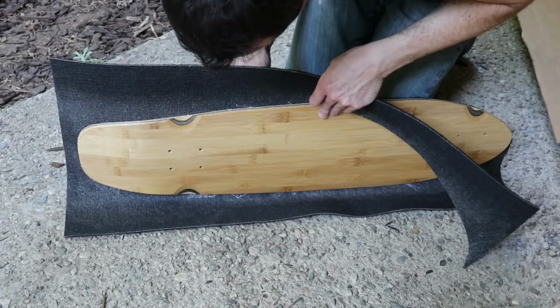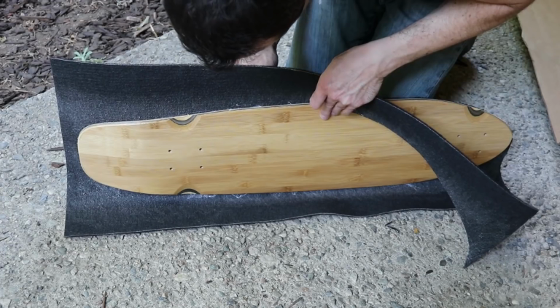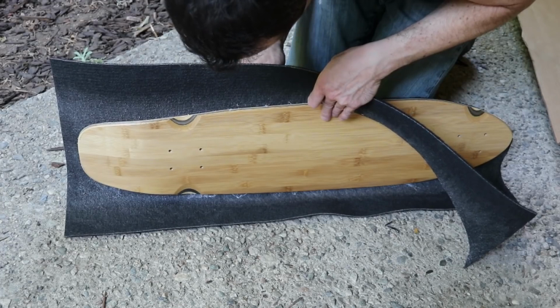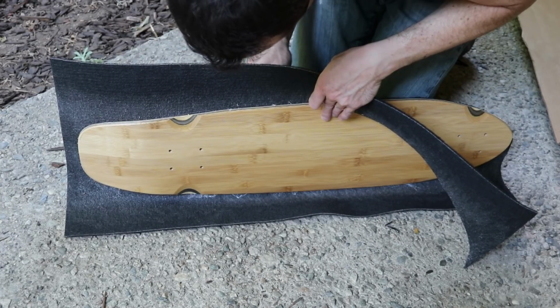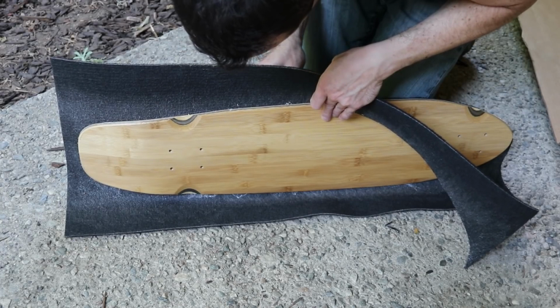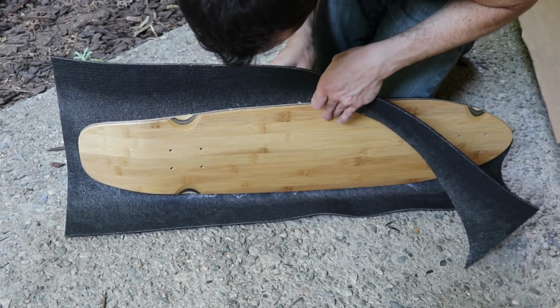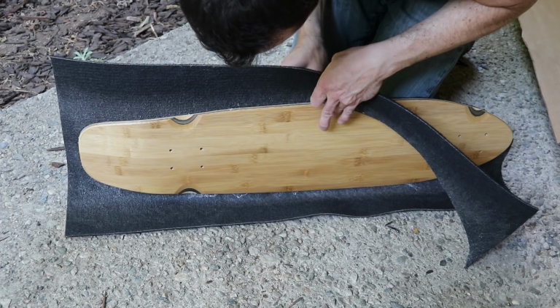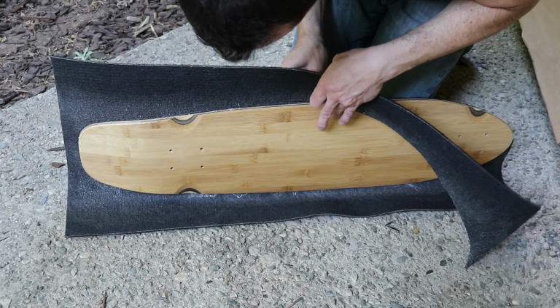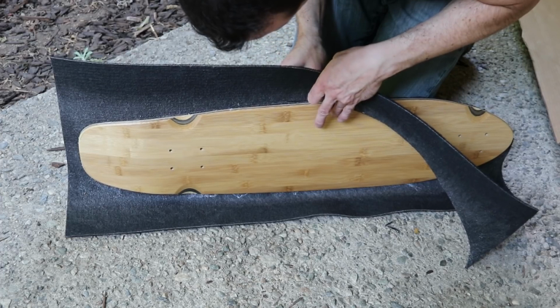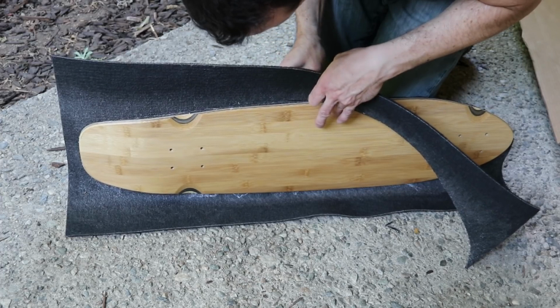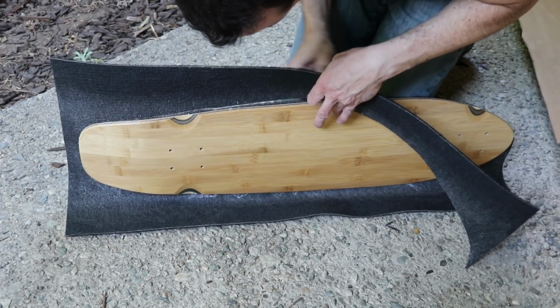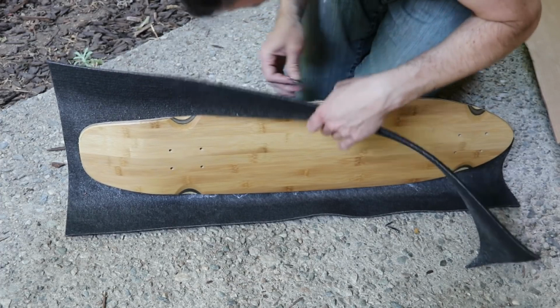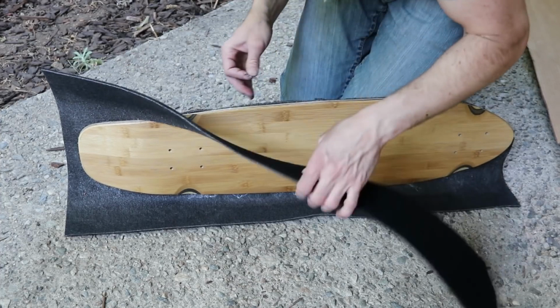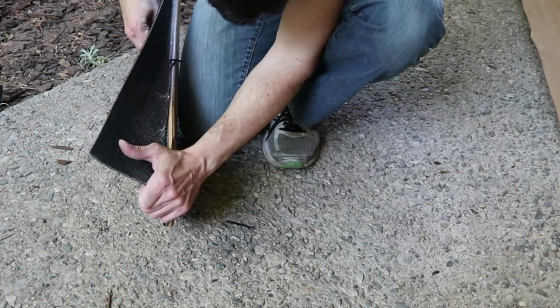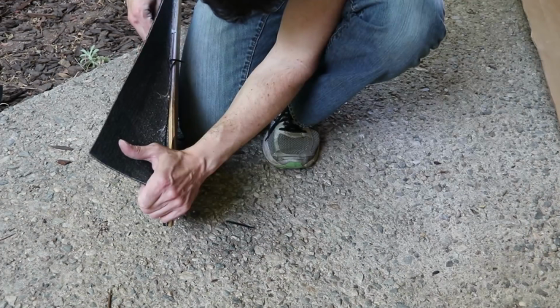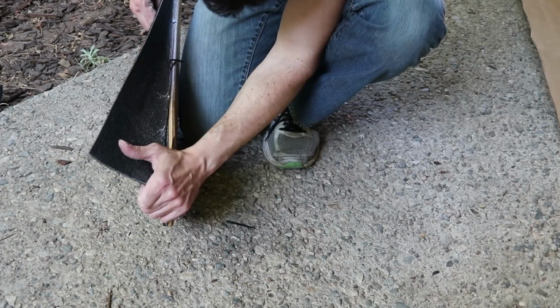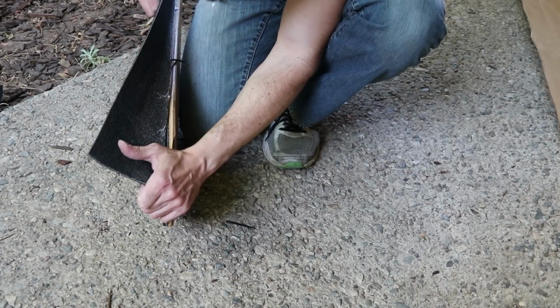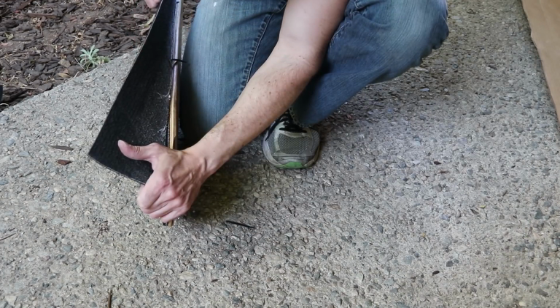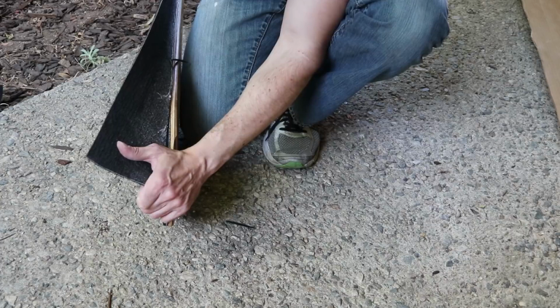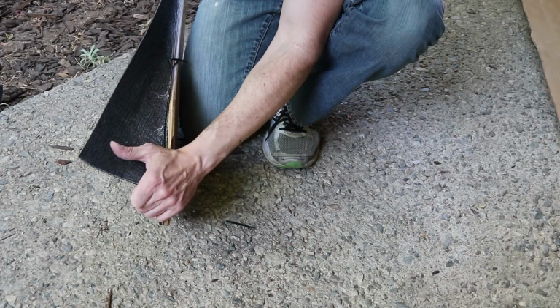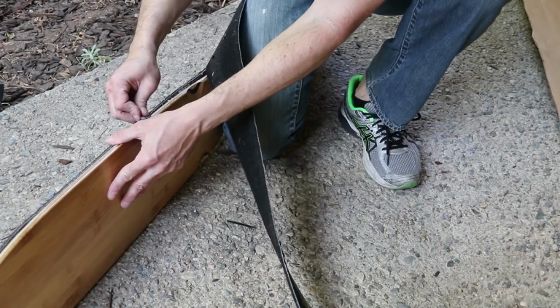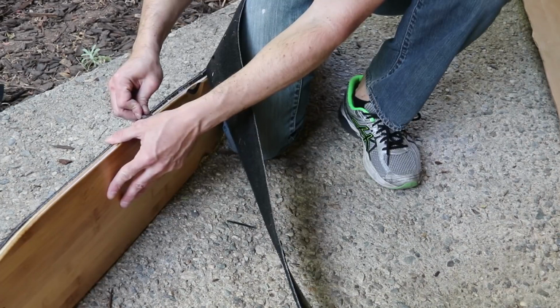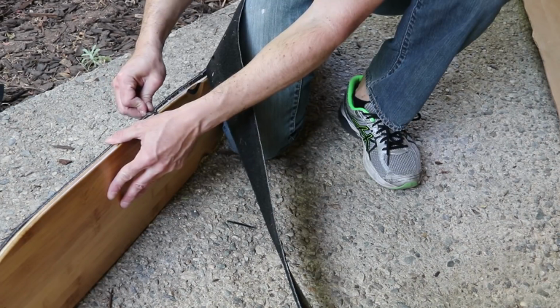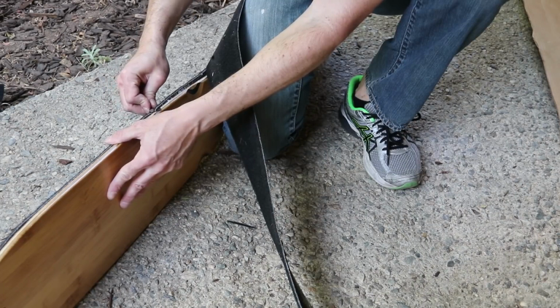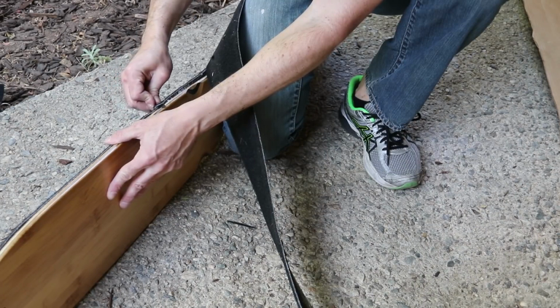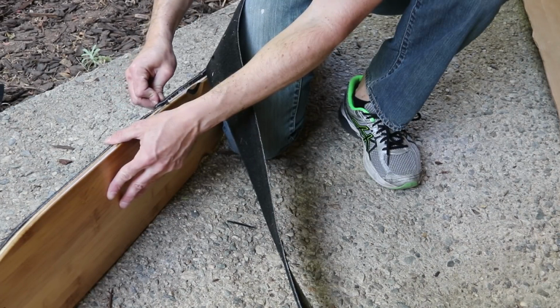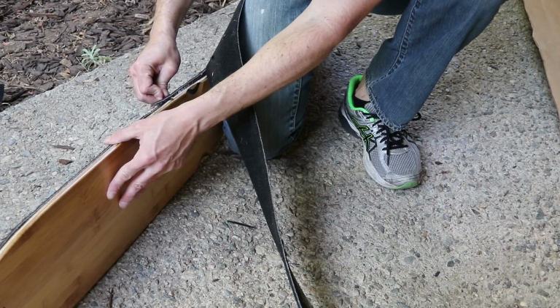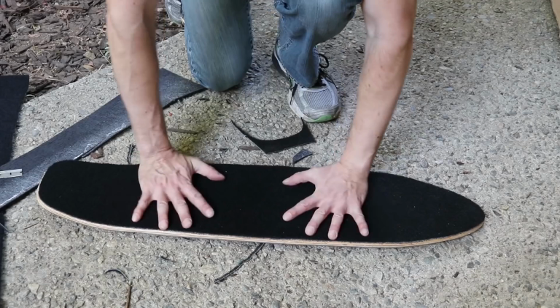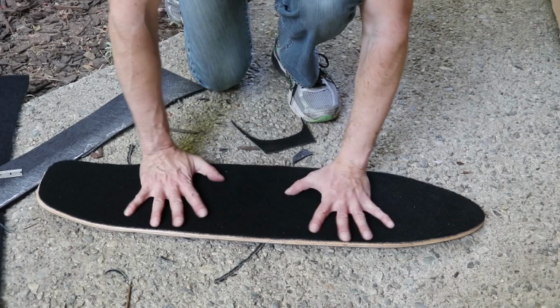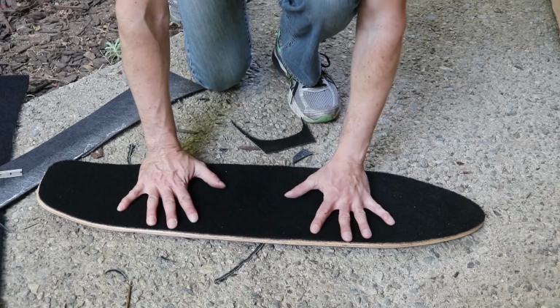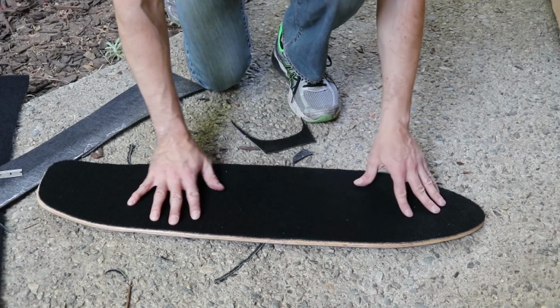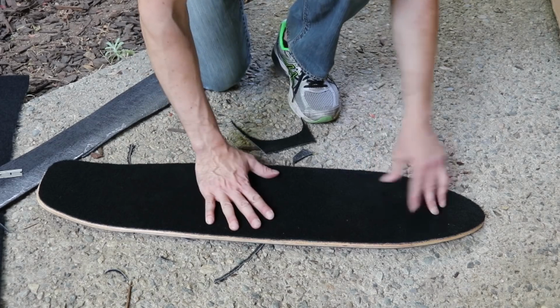It is a bit harder to cut than regular grip tape, so I made sure to use a sharp blade and cut slowly. It helps to cut away large sections first and then make another more detailed cut. It's much nicer to touch than grip tape.